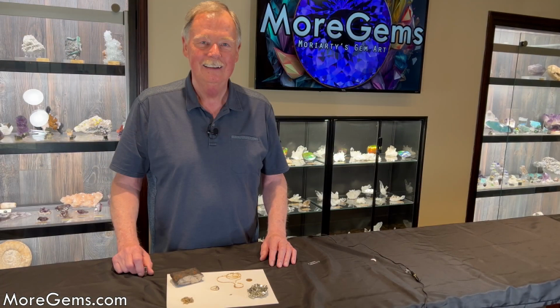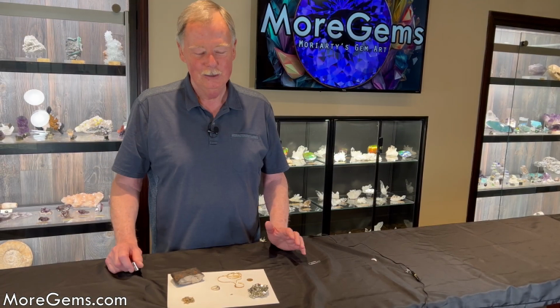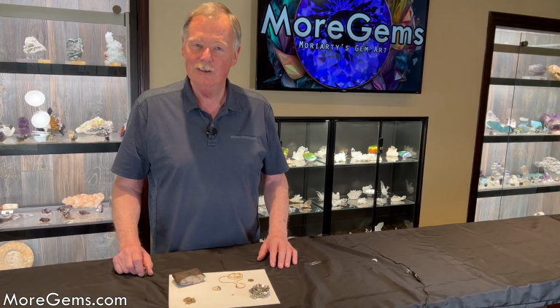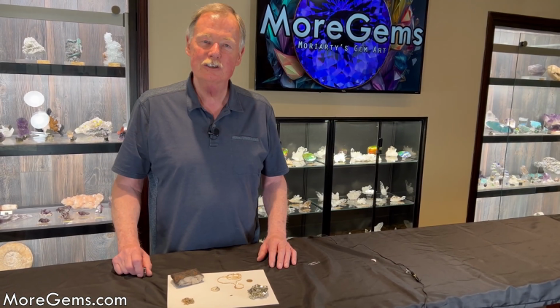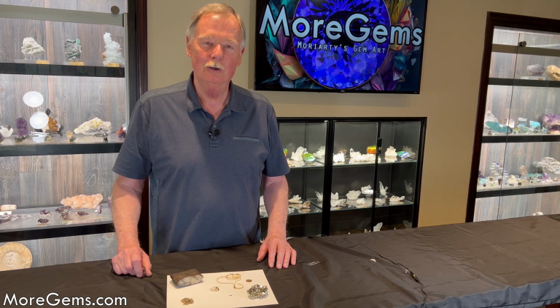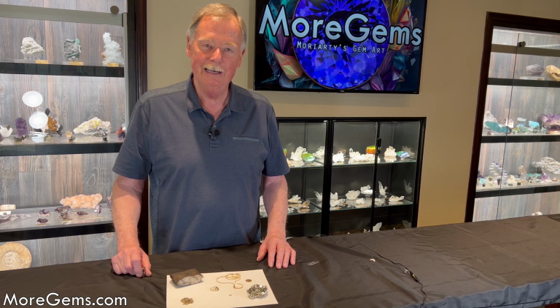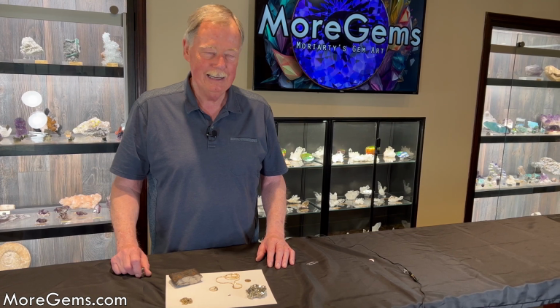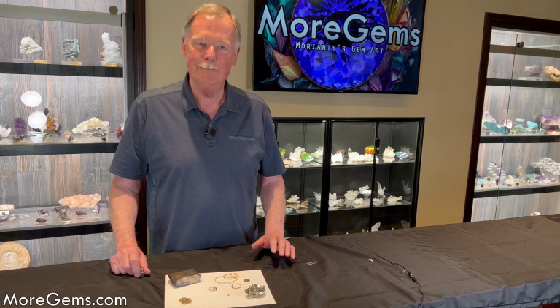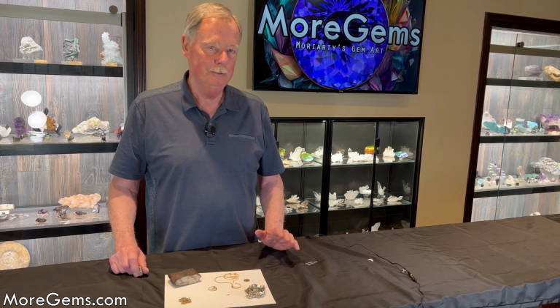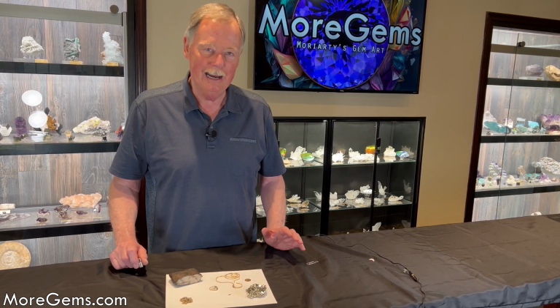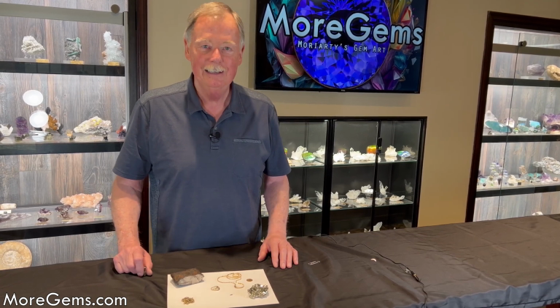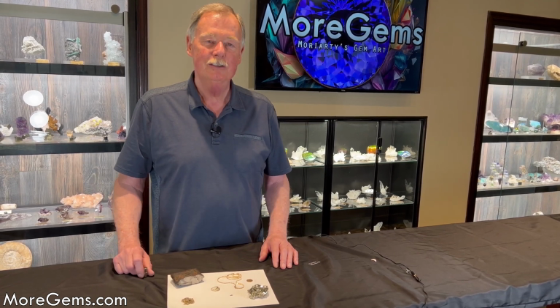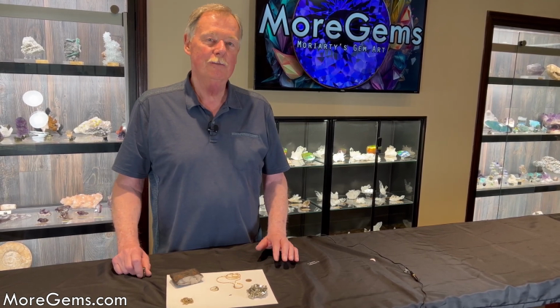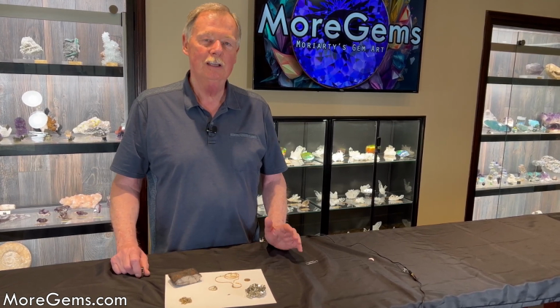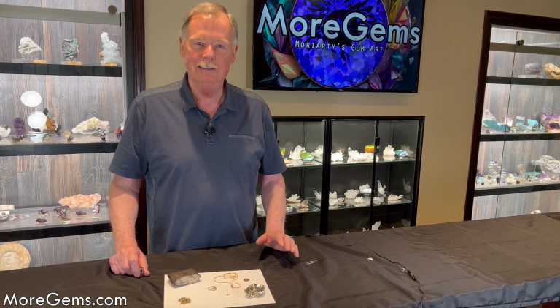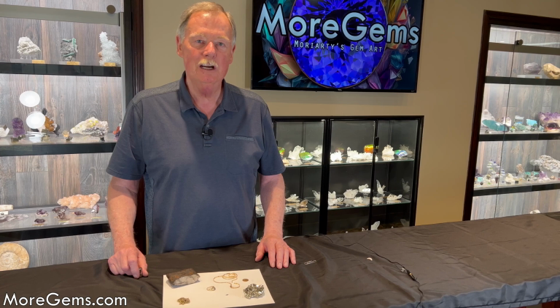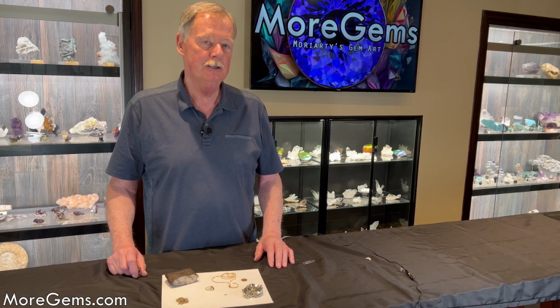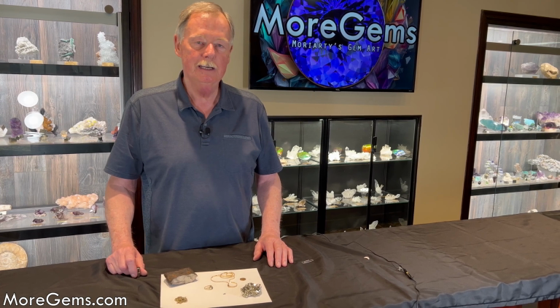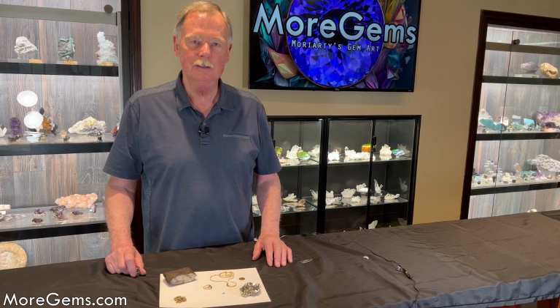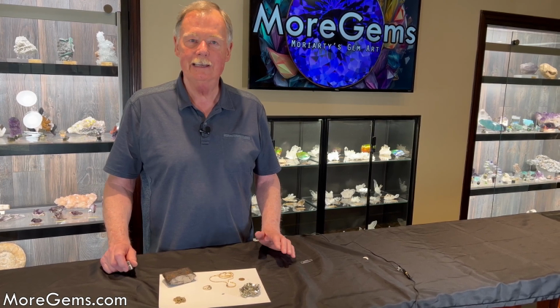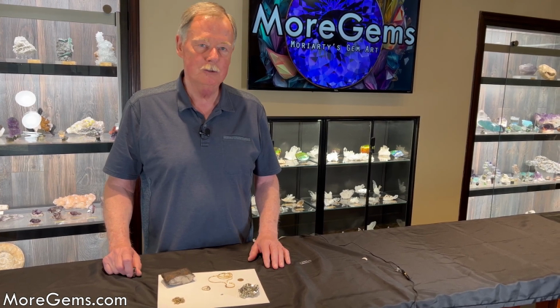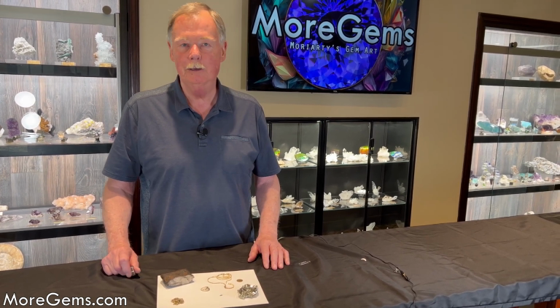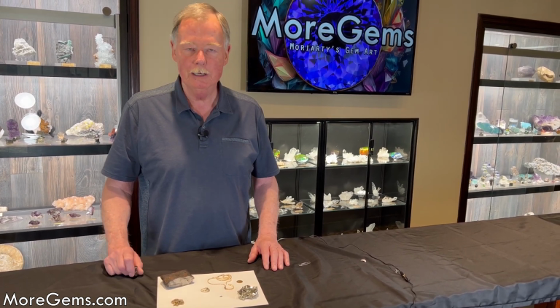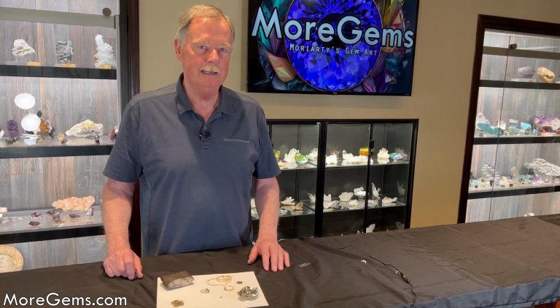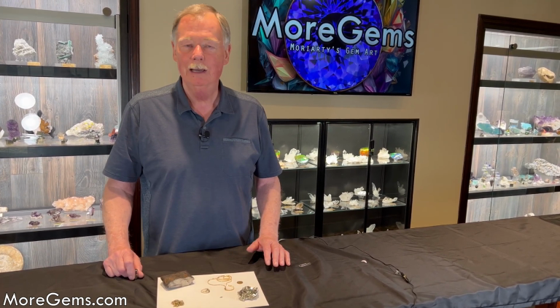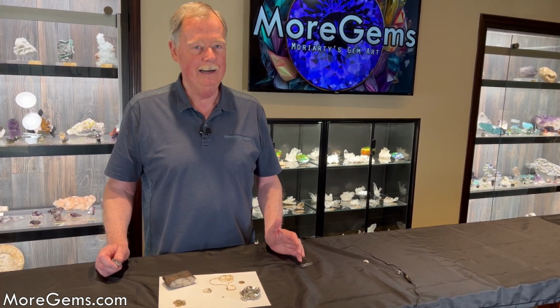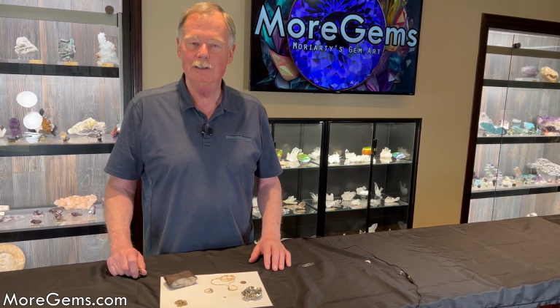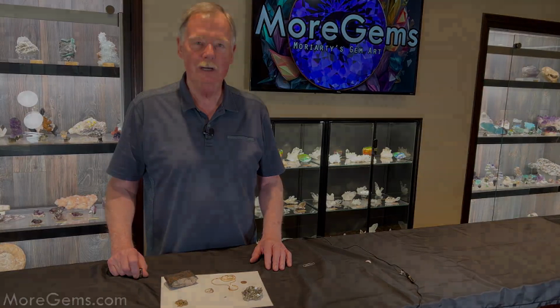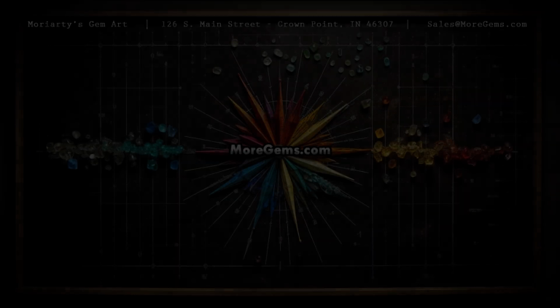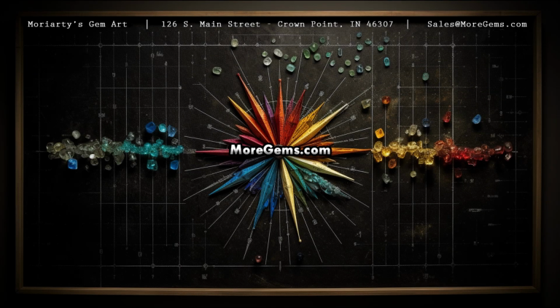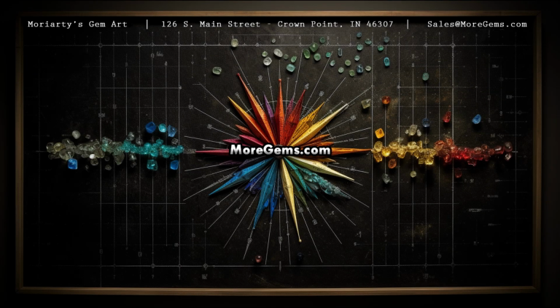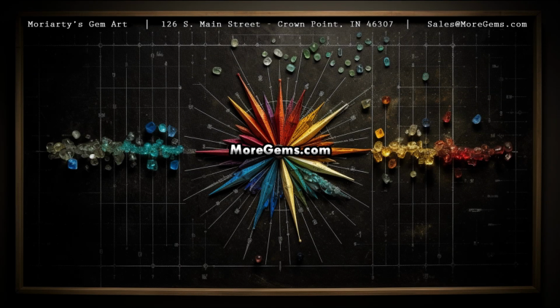So to answer the question: is gold magnetic? Absolutely not. If you'd like to see more educational videos, like and subscribe to moregems.com. I'm Steve Moriarty — thank you.